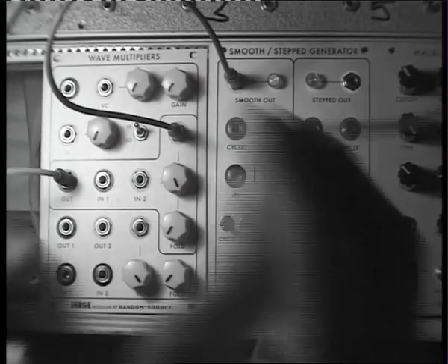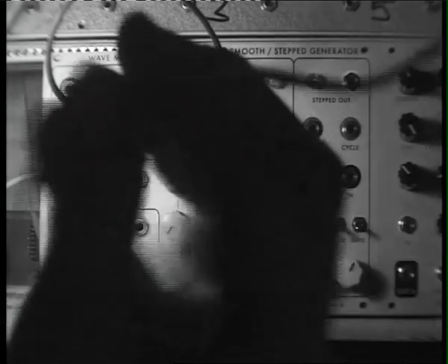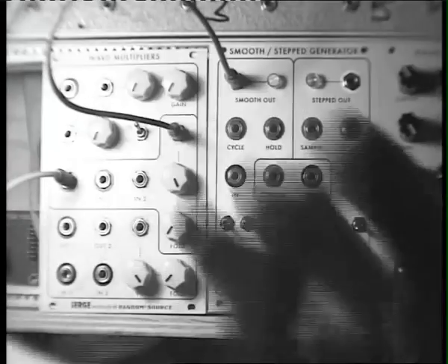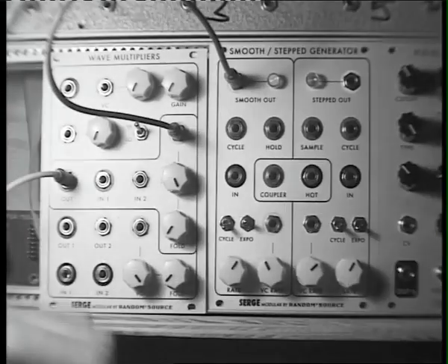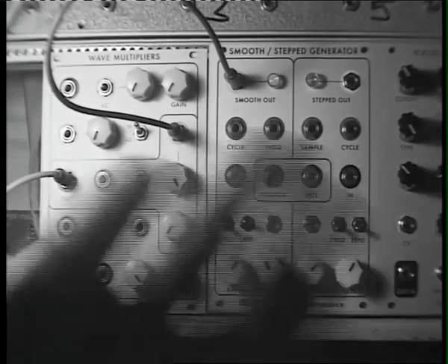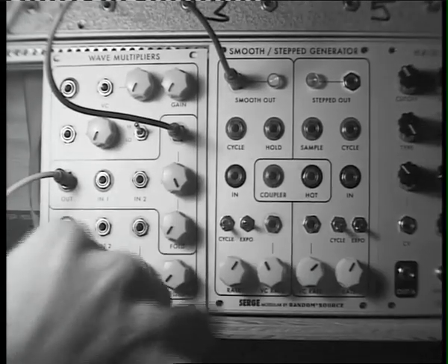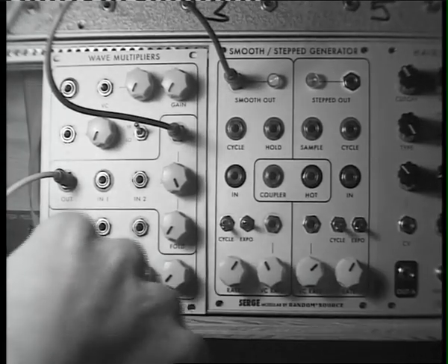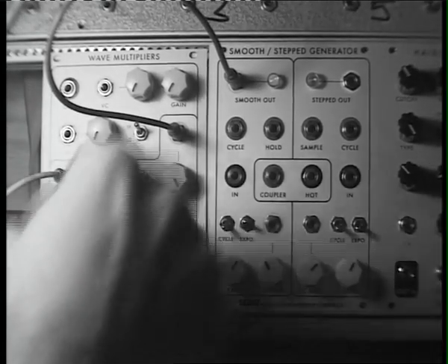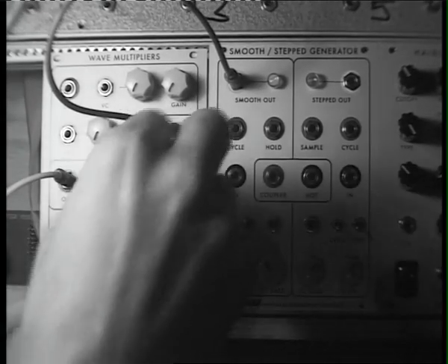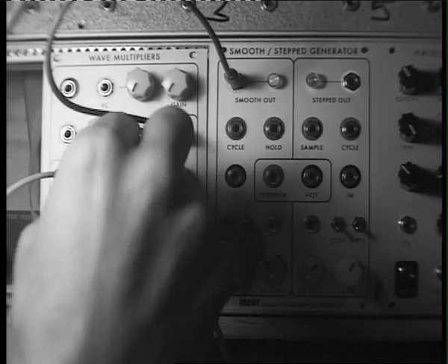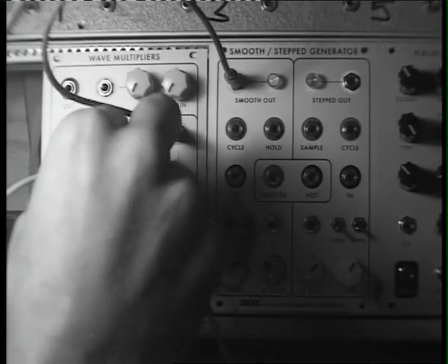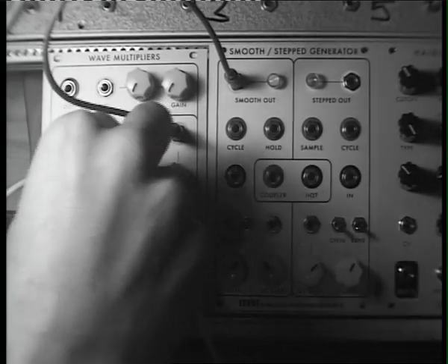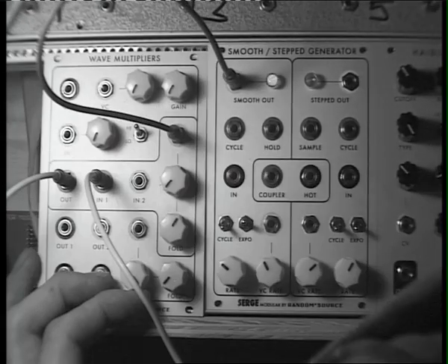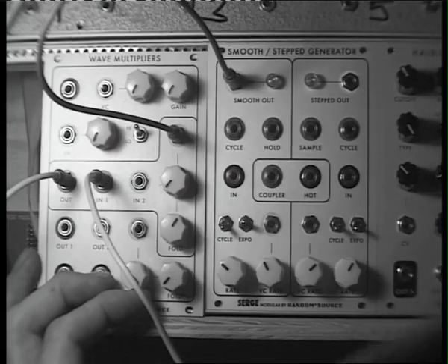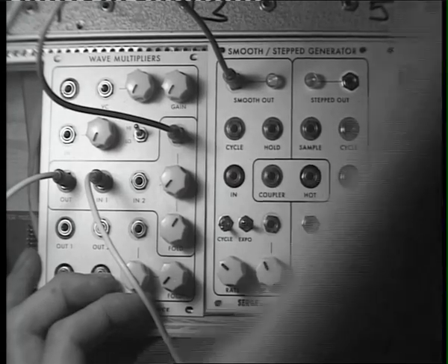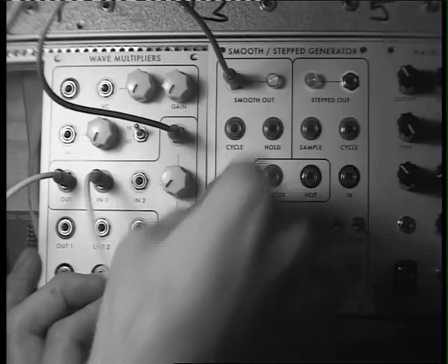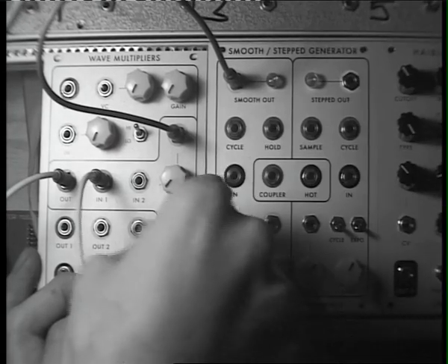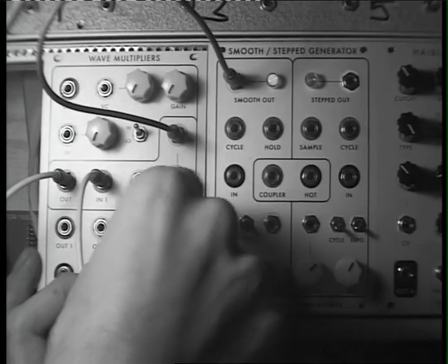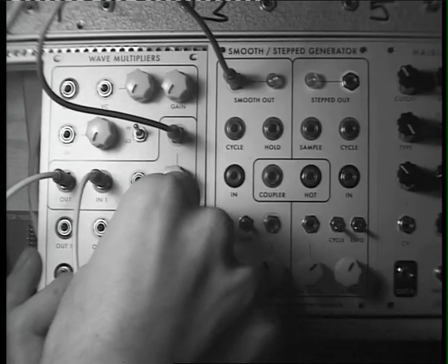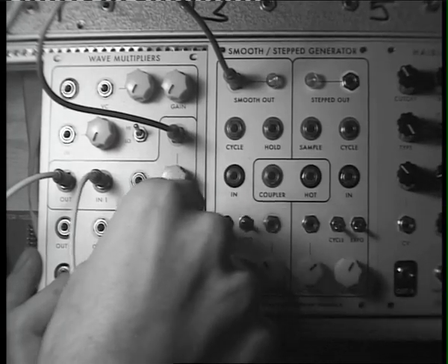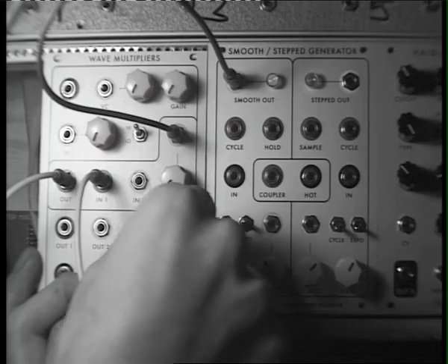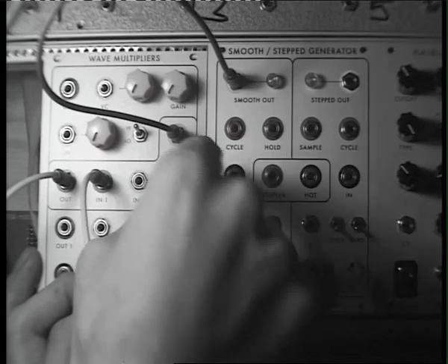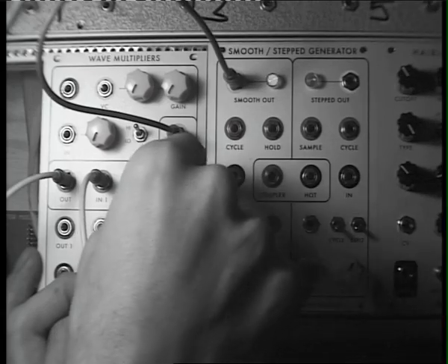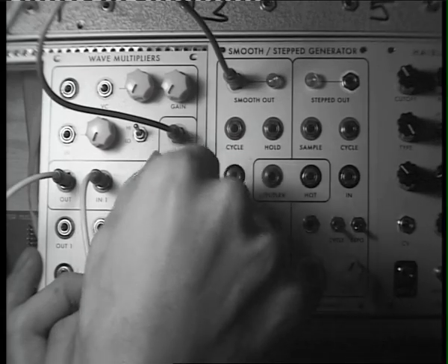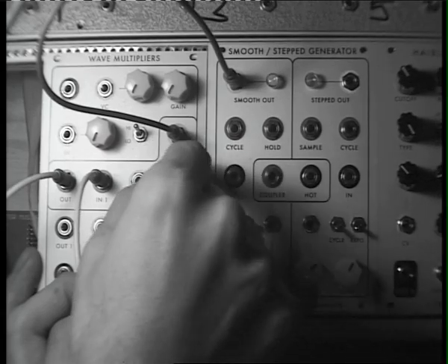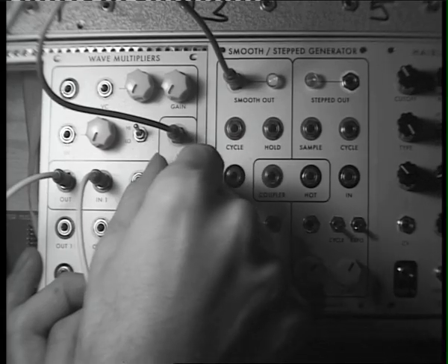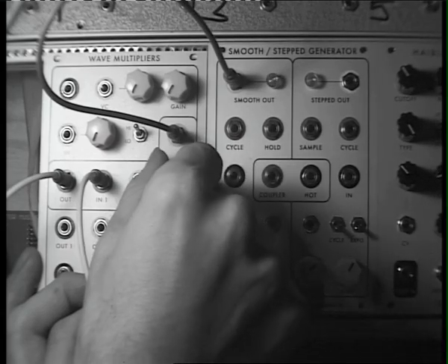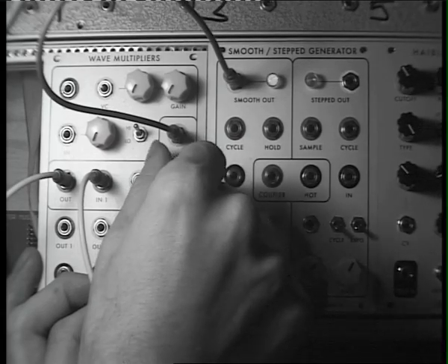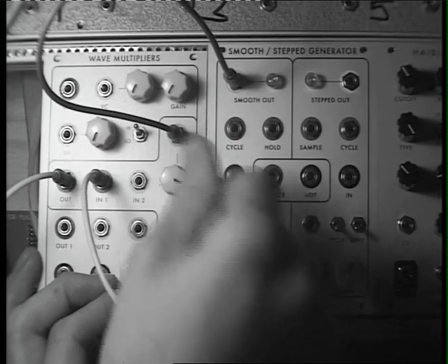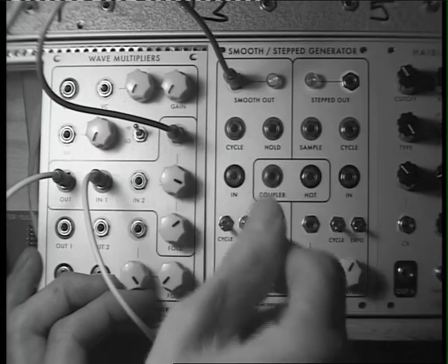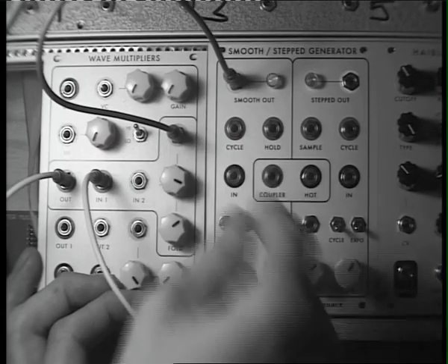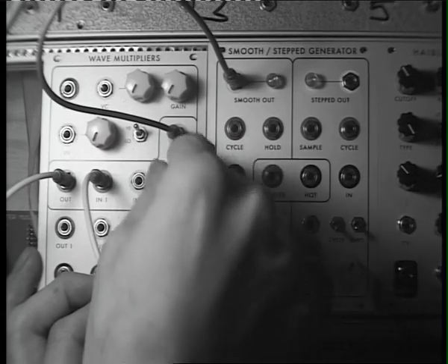We'll do a quick check to make sure it works alright. Oh wow, doesn't that sound fantastic.